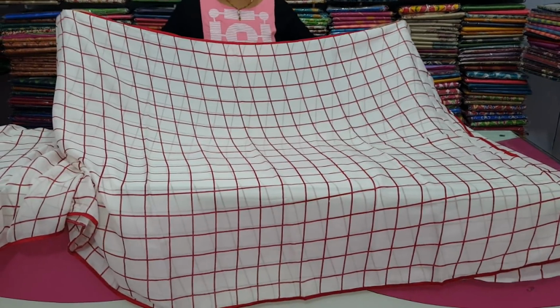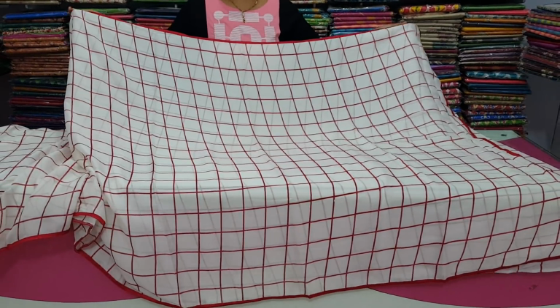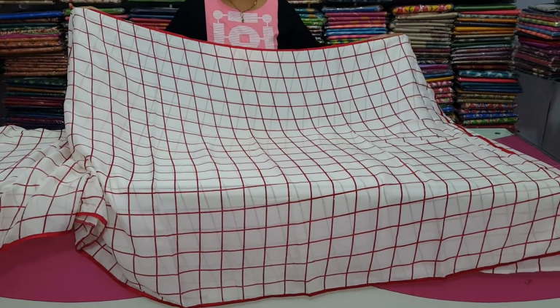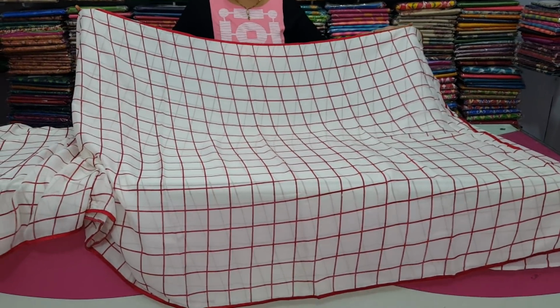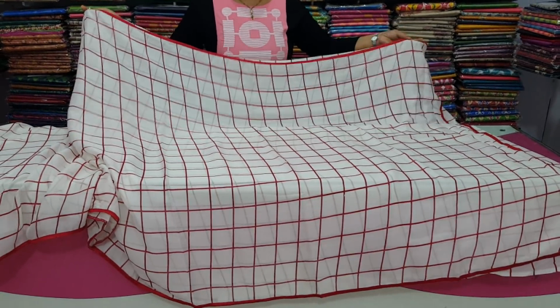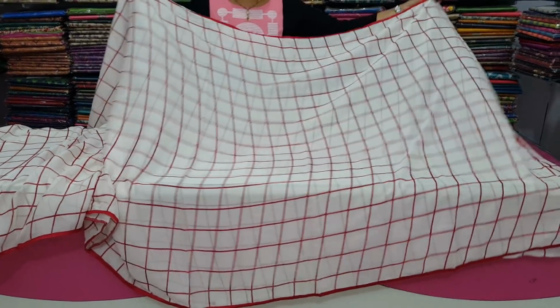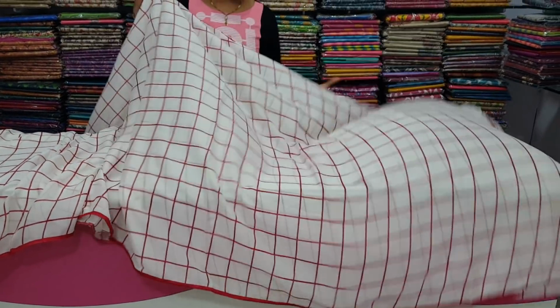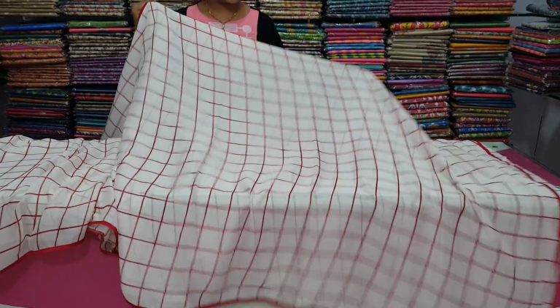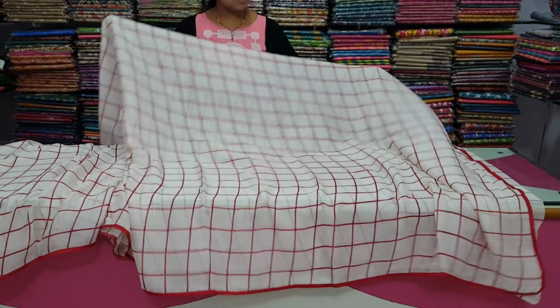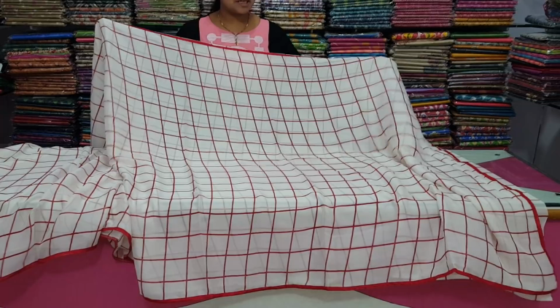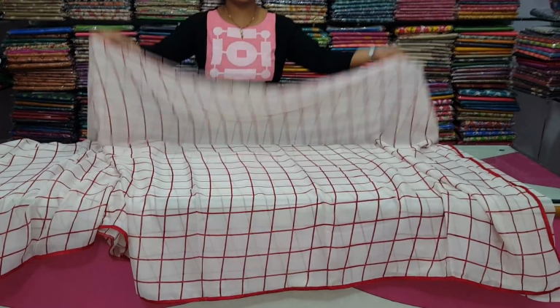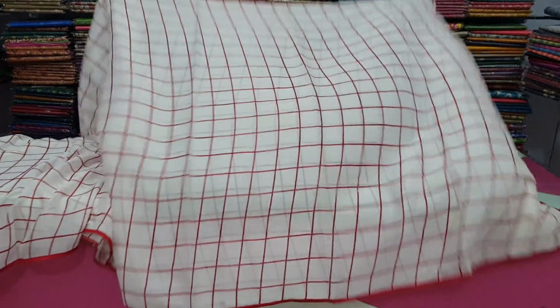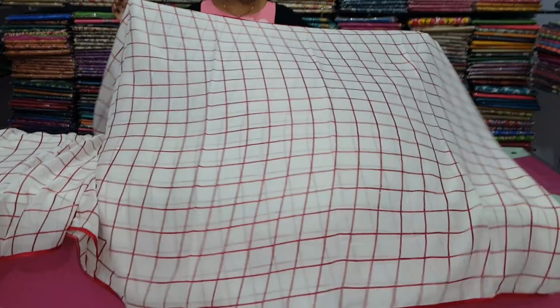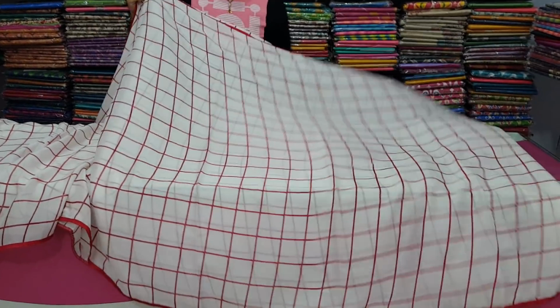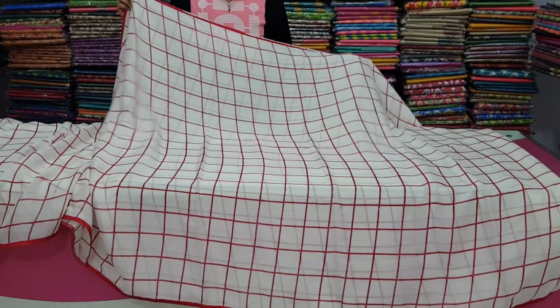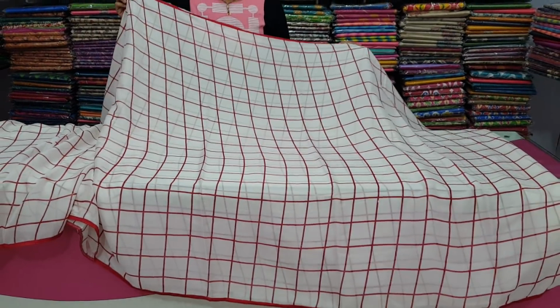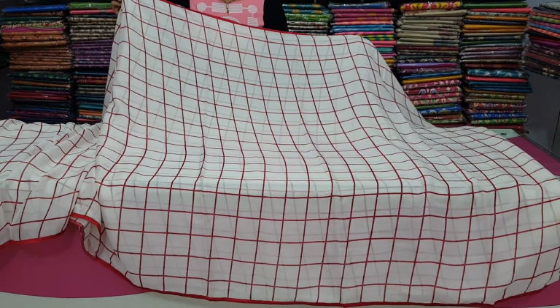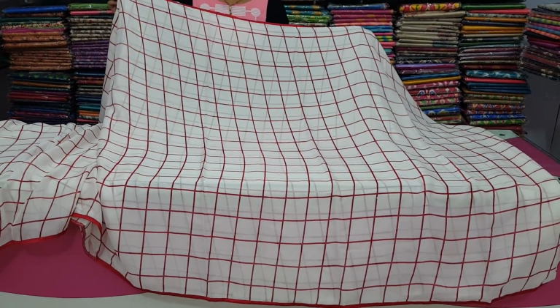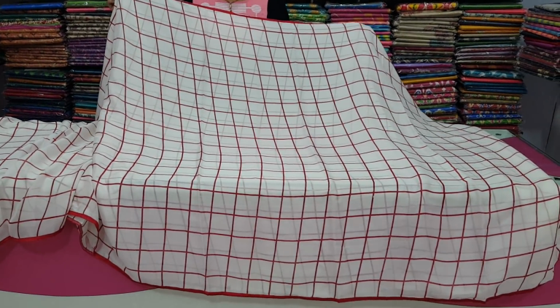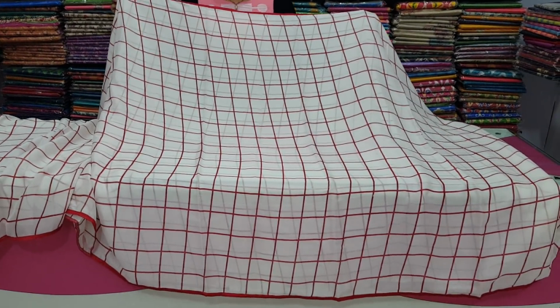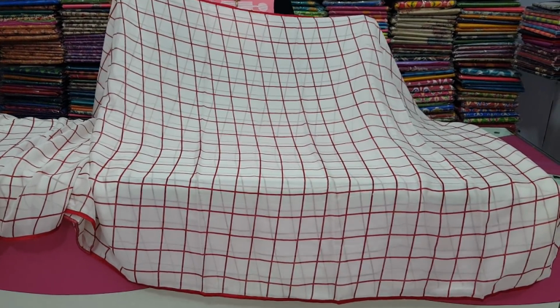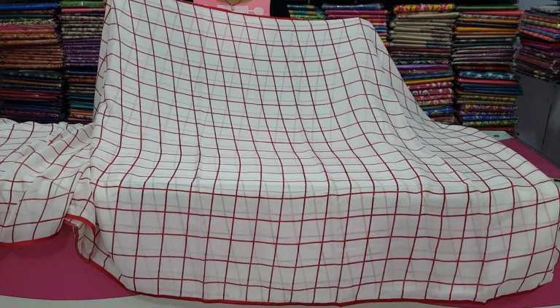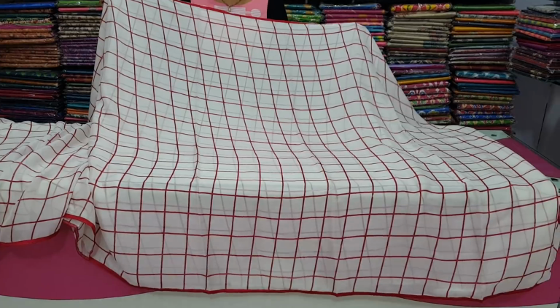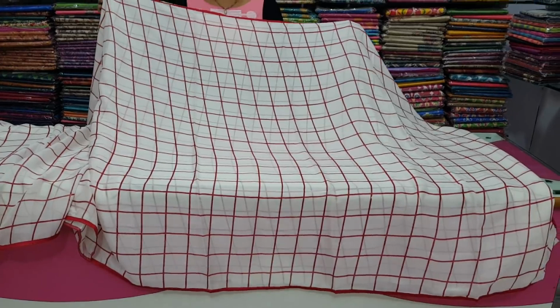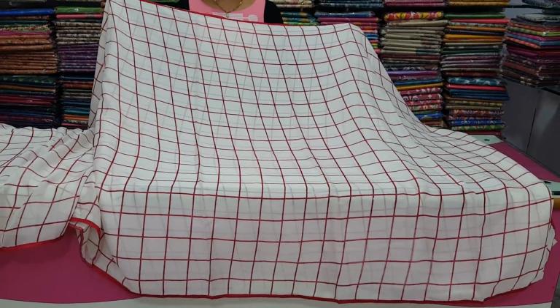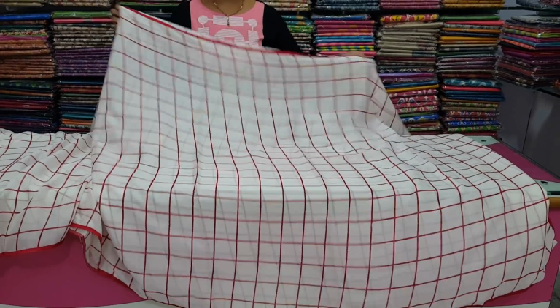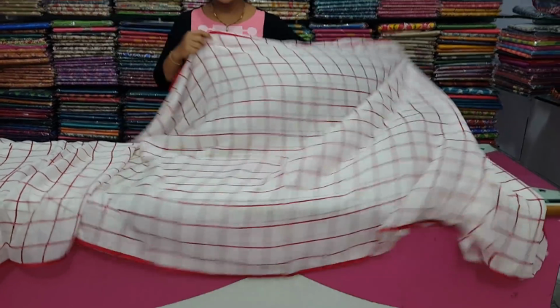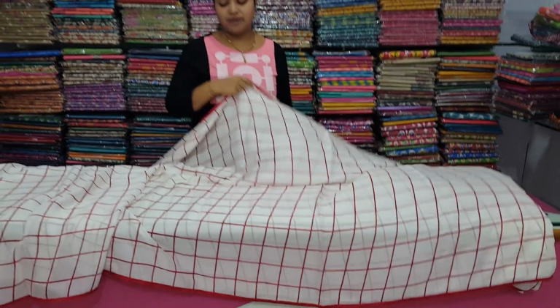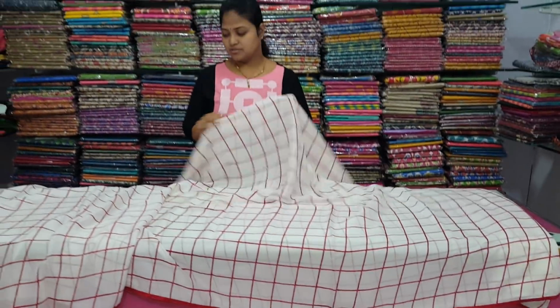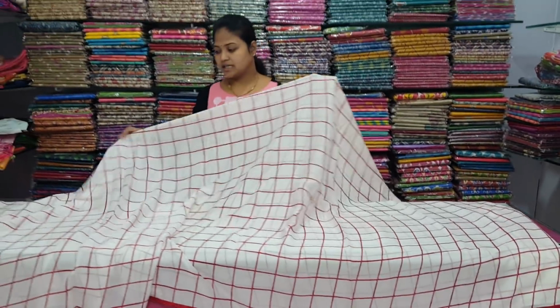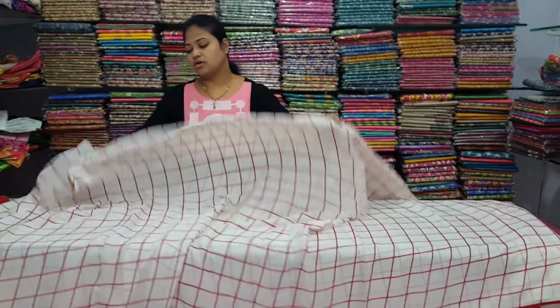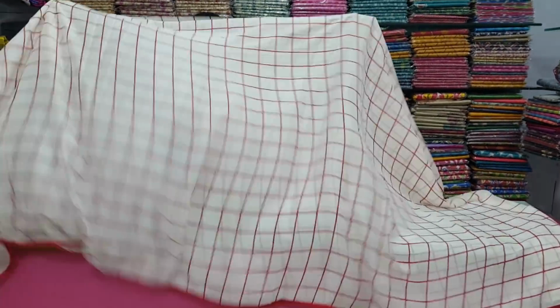This is a chiffon fabric. I will use the raw silk on three sides as well as the middle part with red color combination. I will design the checks — white base, red color check. This blouse, red color check.